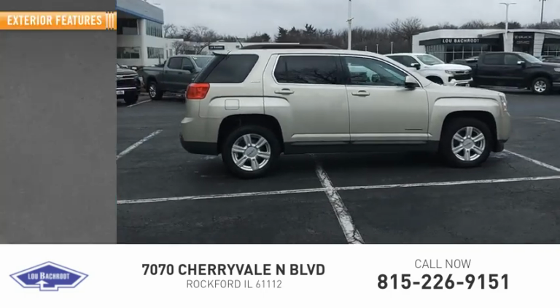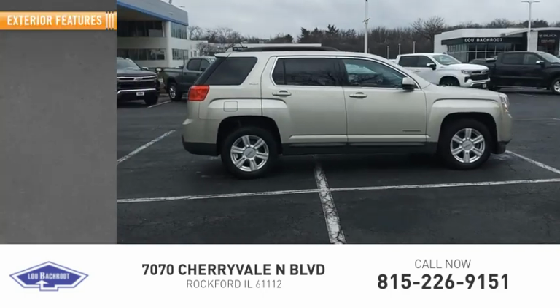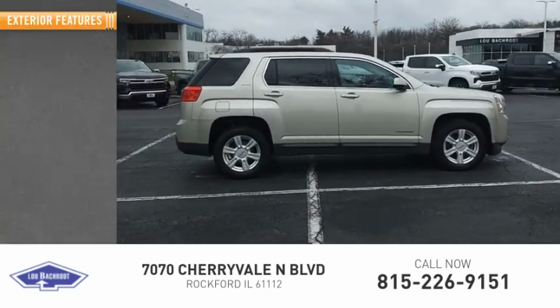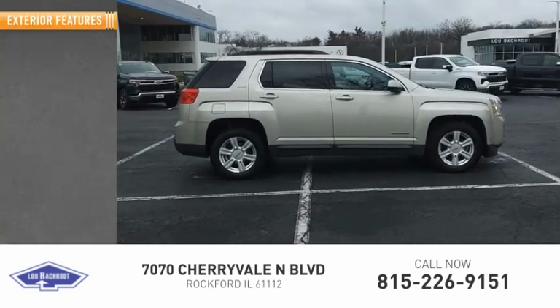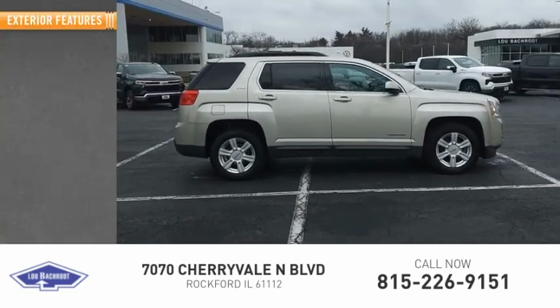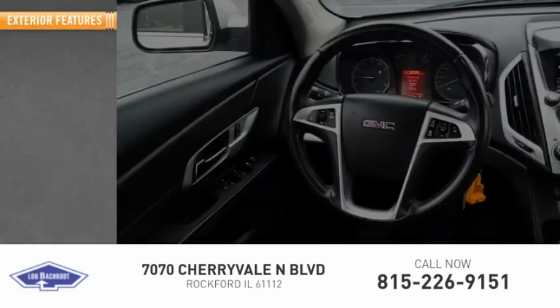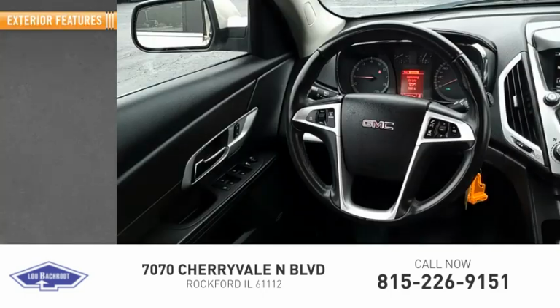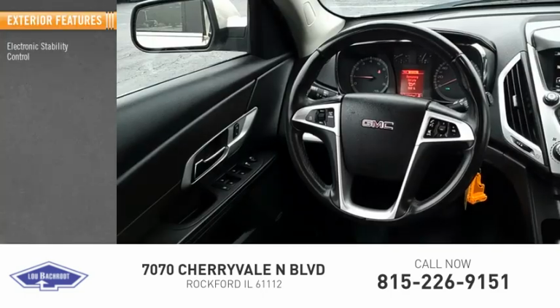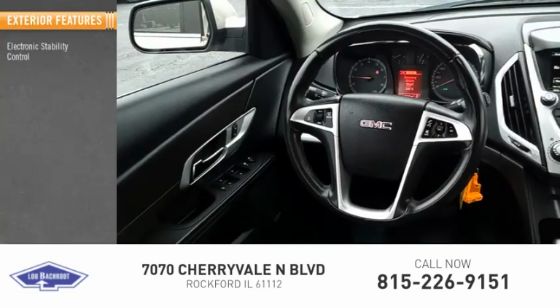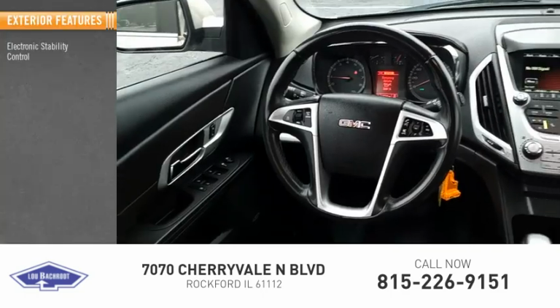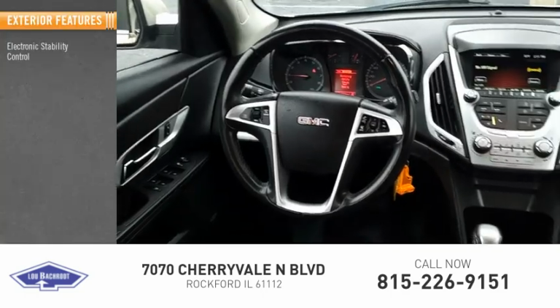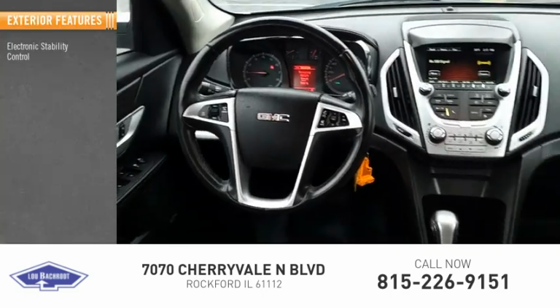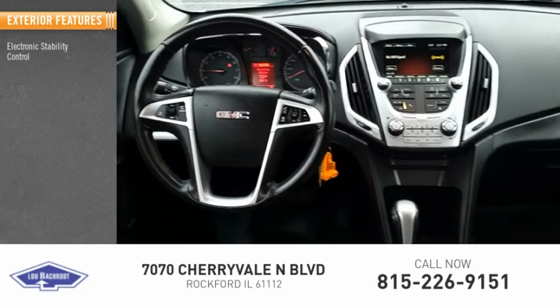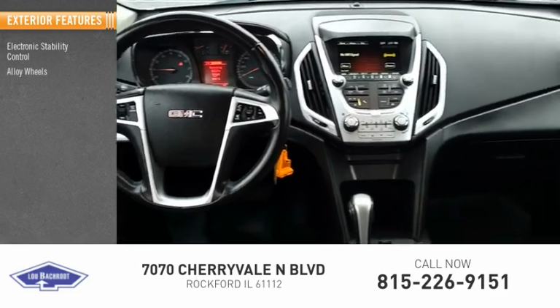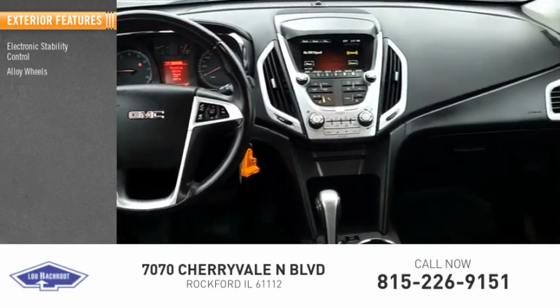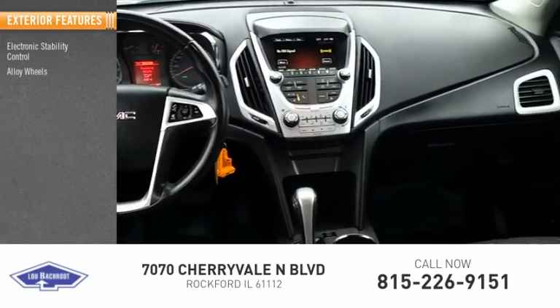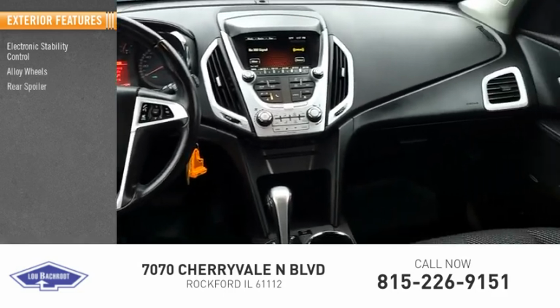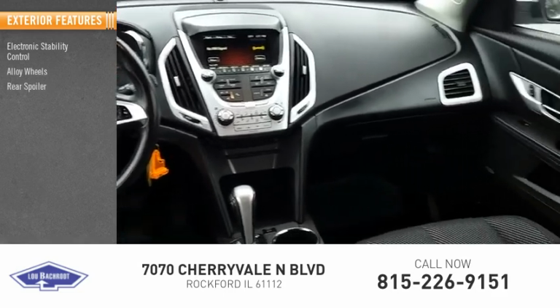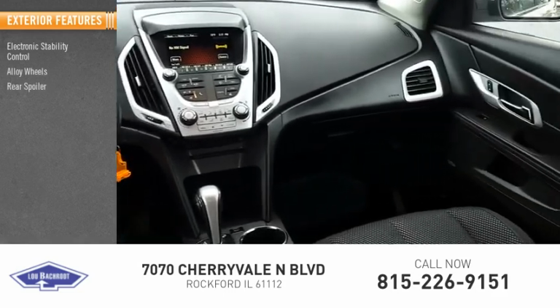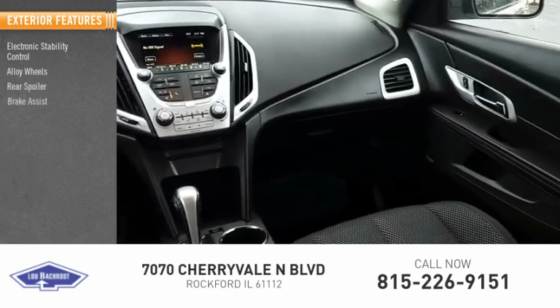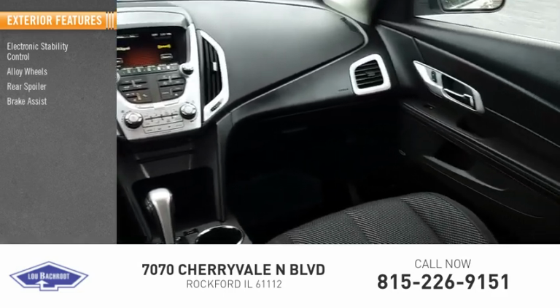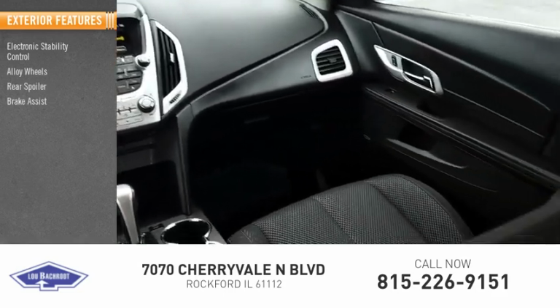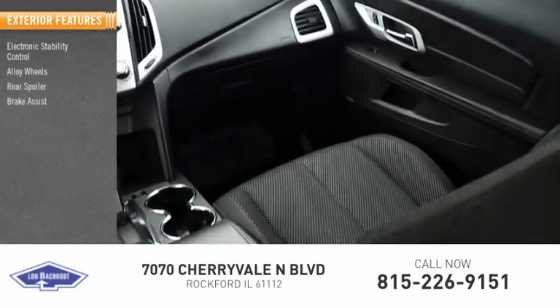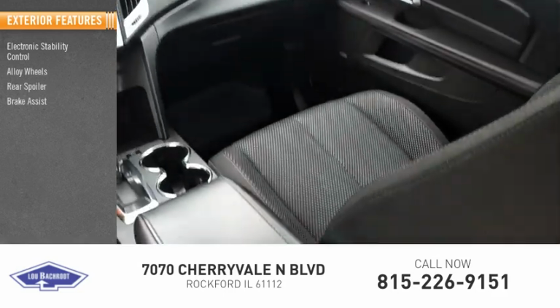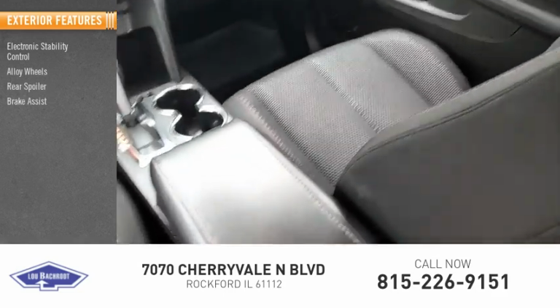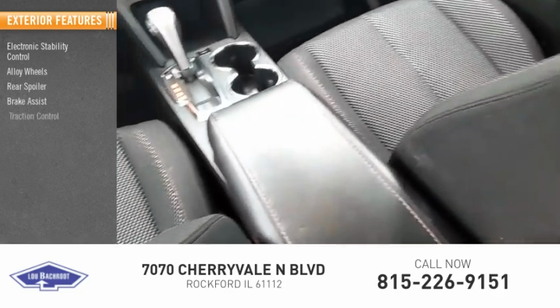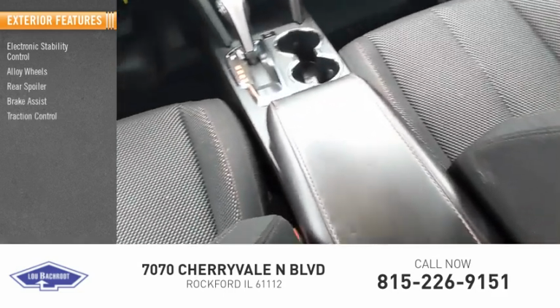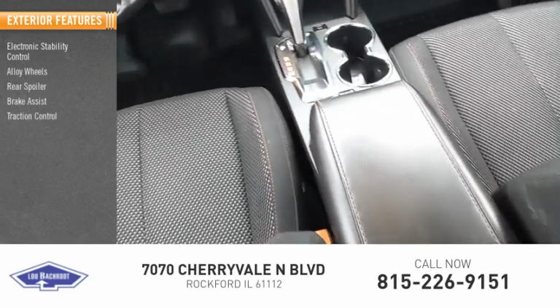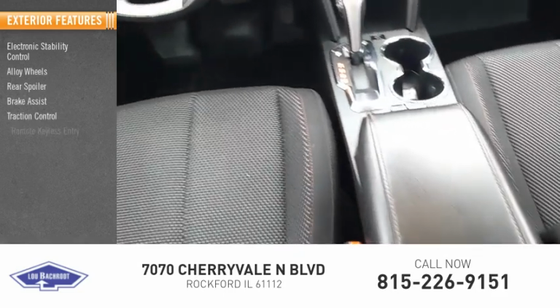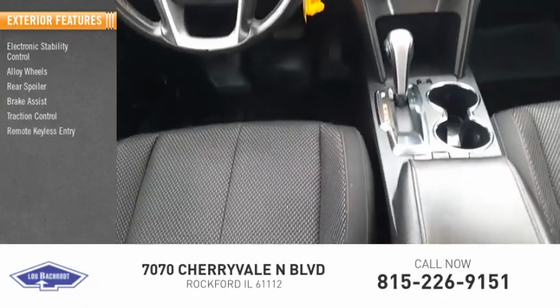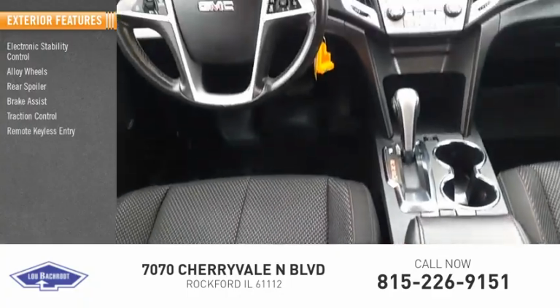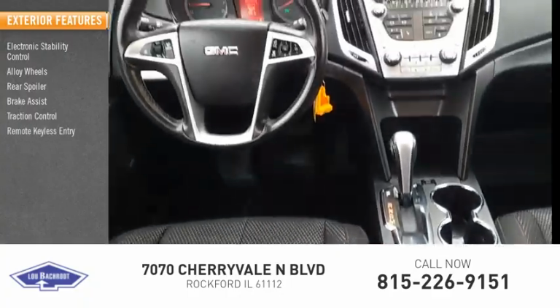Here are some of this vehicle's great options: electronic stability control, alloy wheels, rear spoiler, brake assist, traction control, and remote keyless entry.